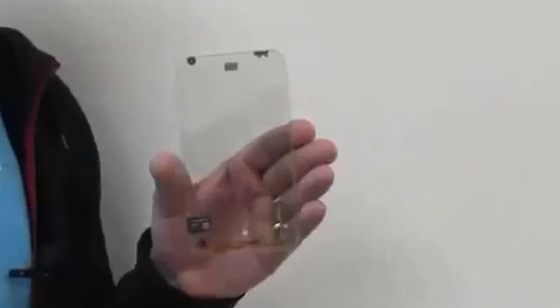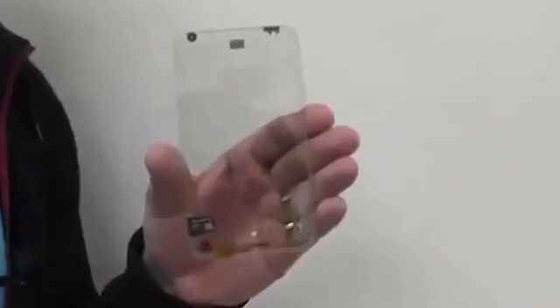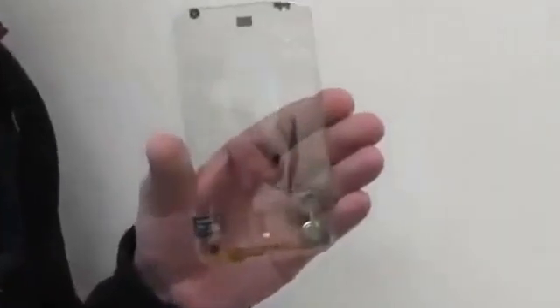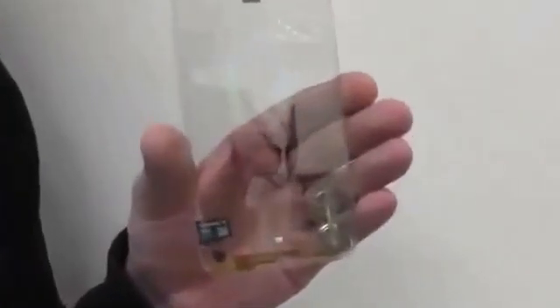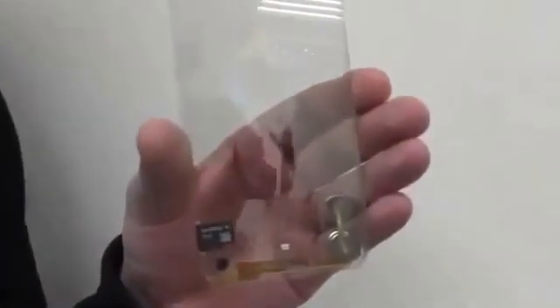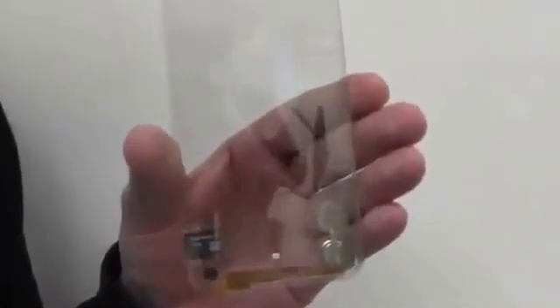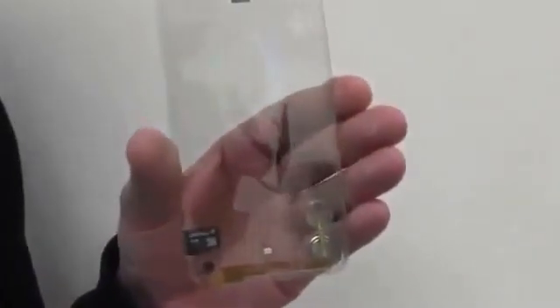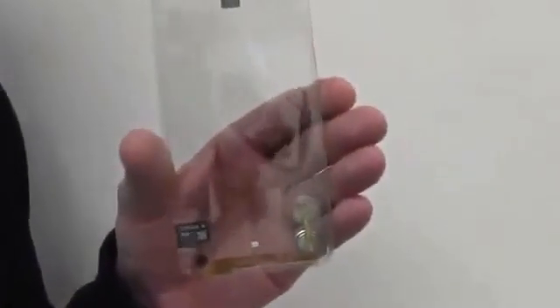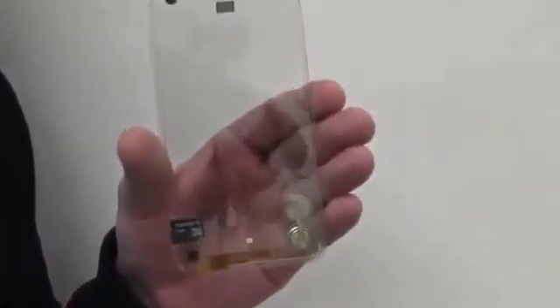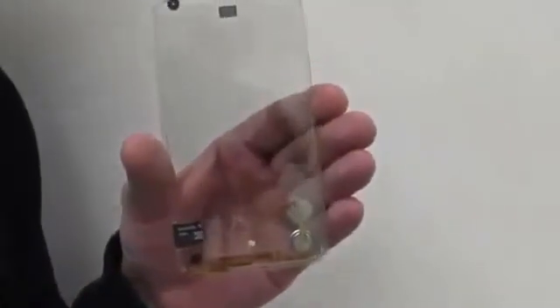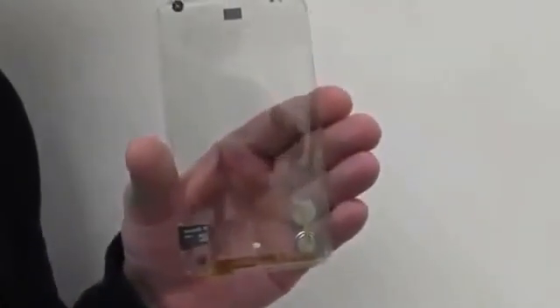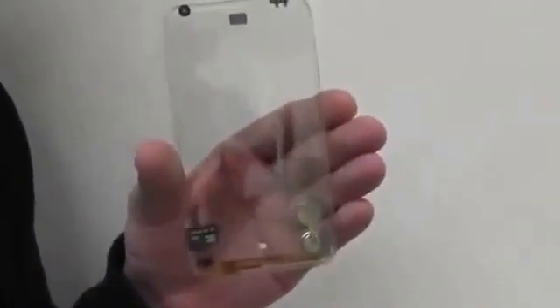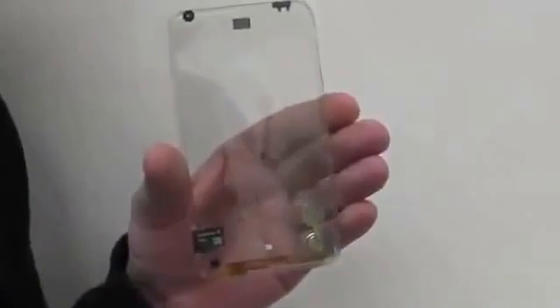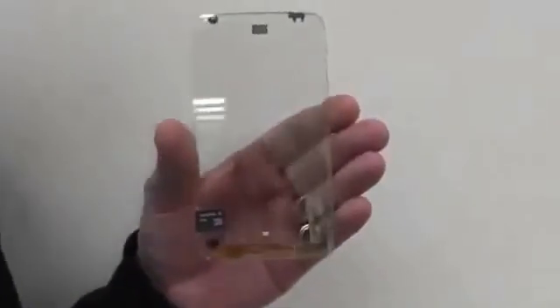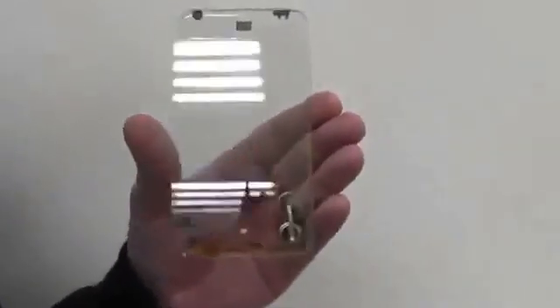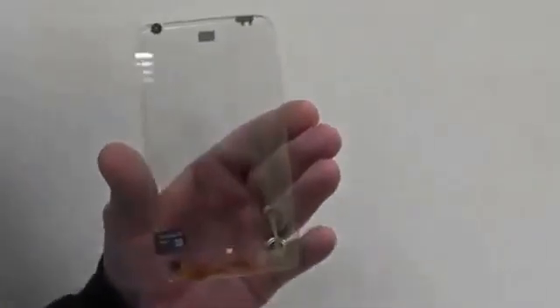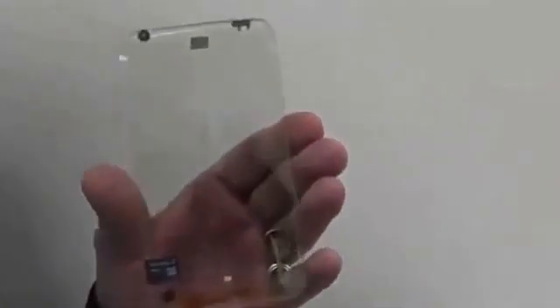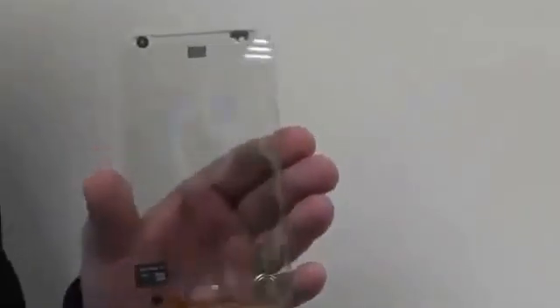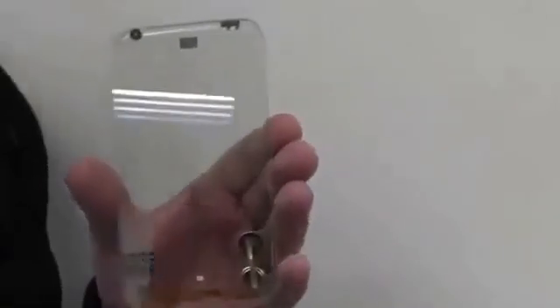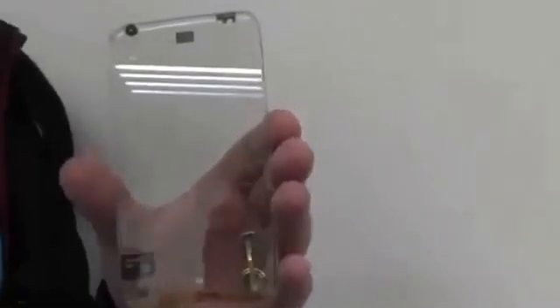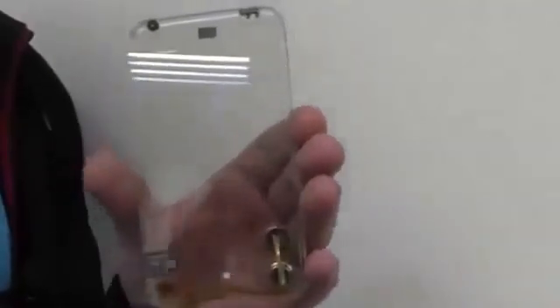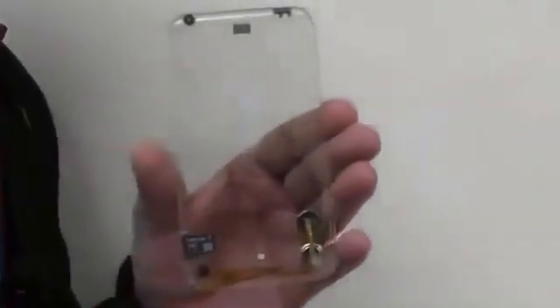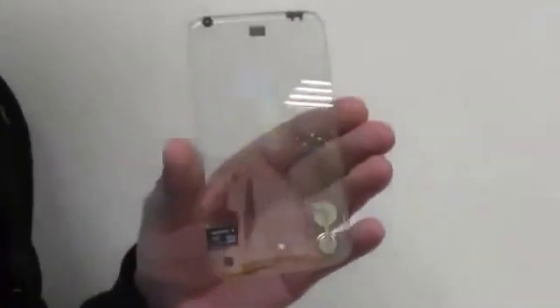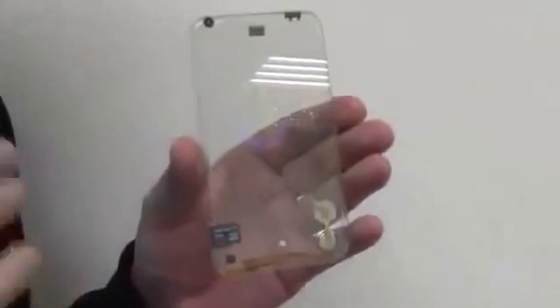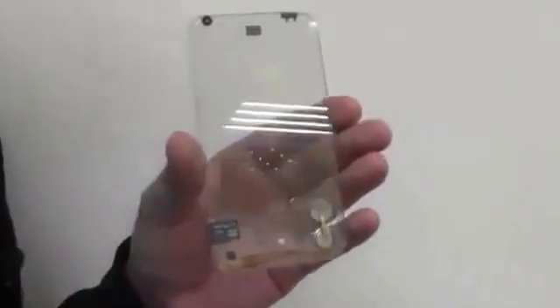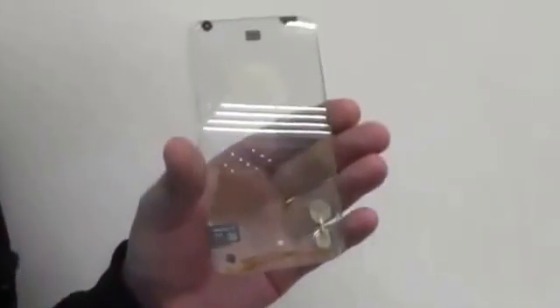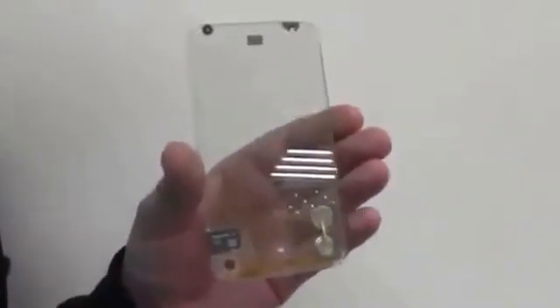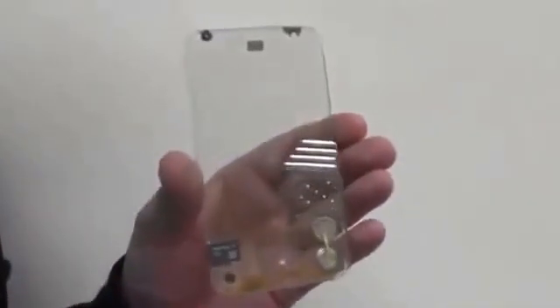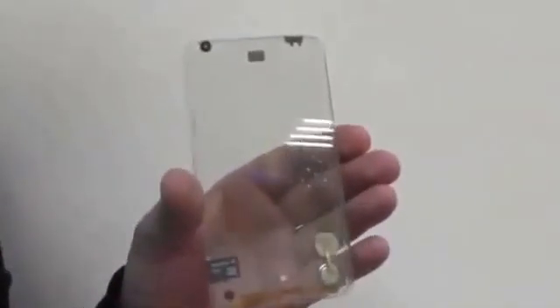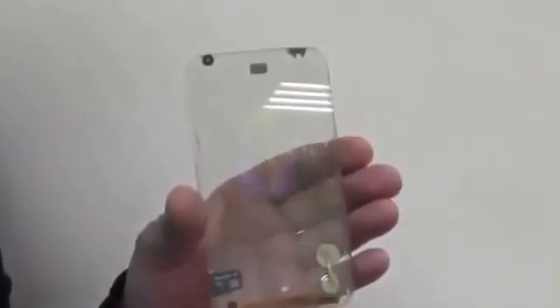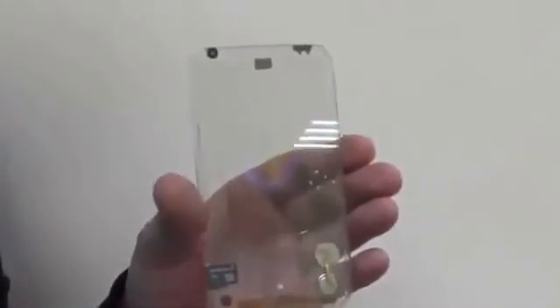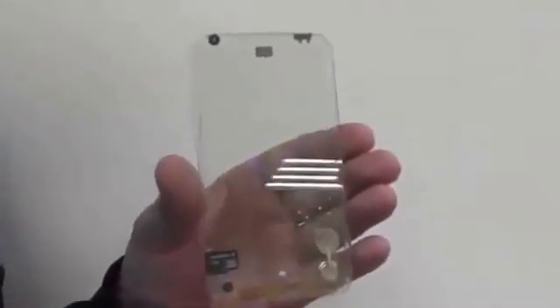This is a phone — a transparent smartphone with a multi-touch display. Of course, this is a prototype without any software right now, but it's just all about the hardware here.